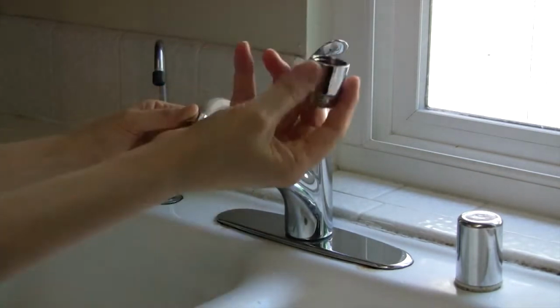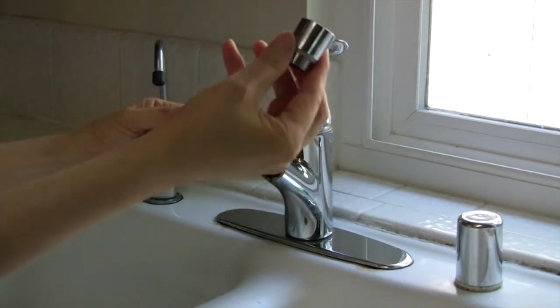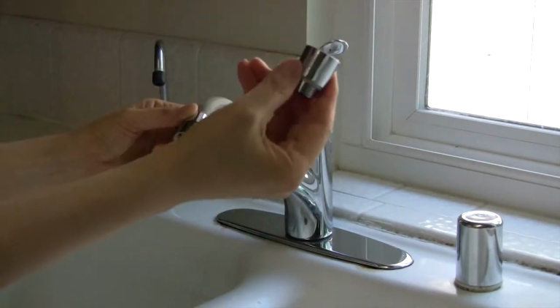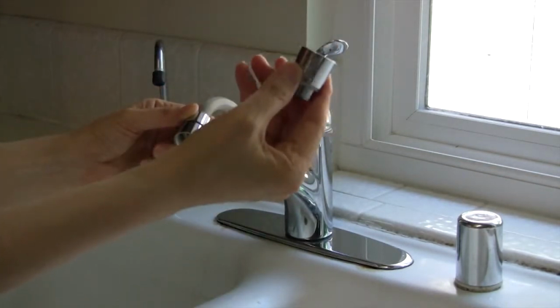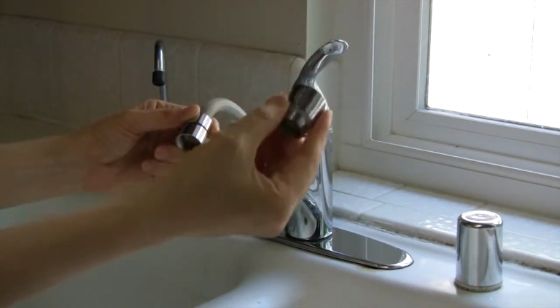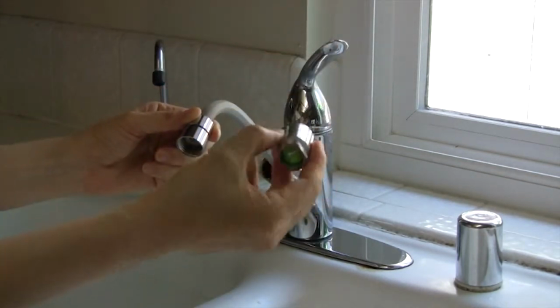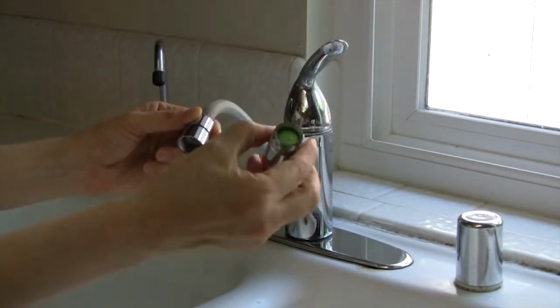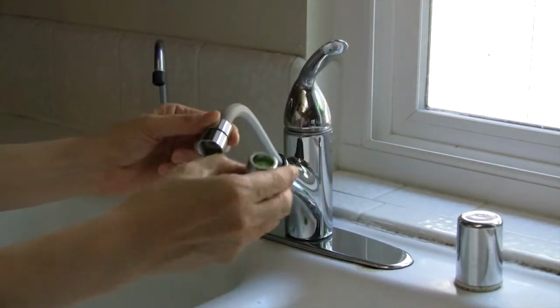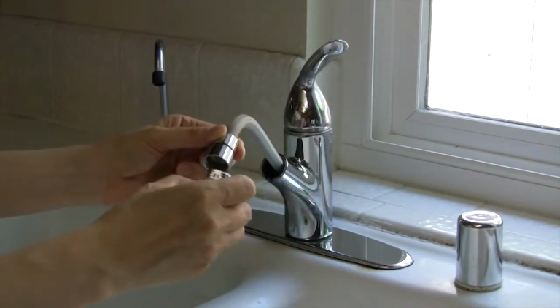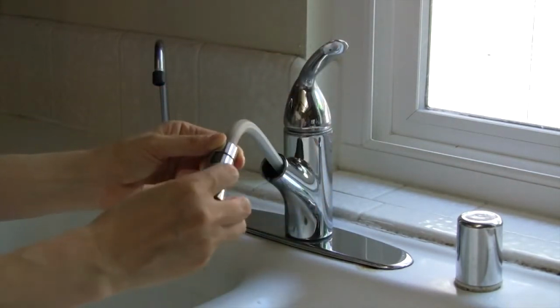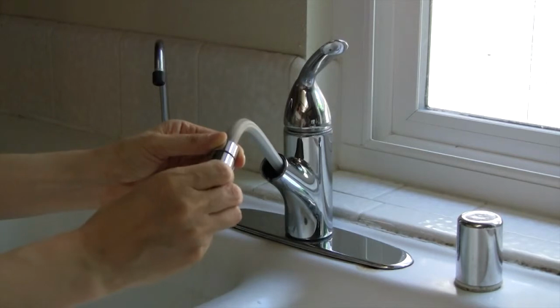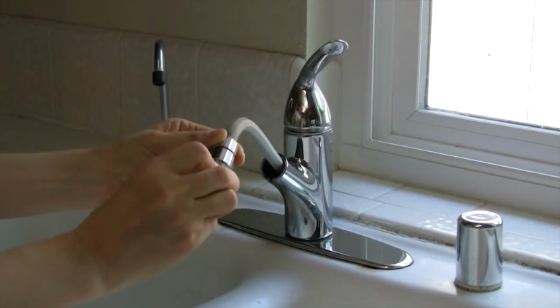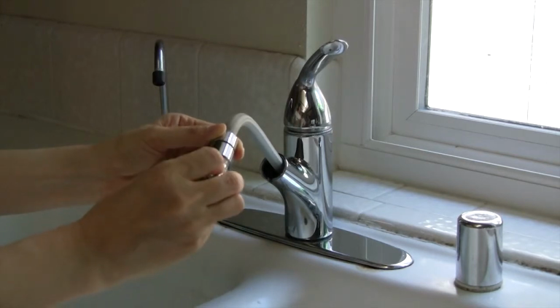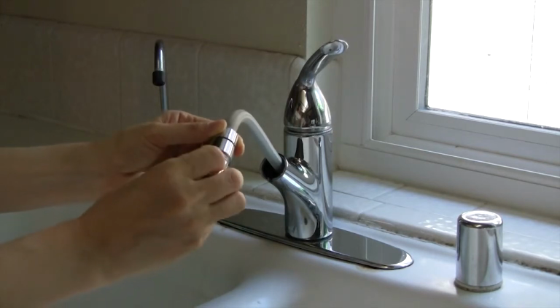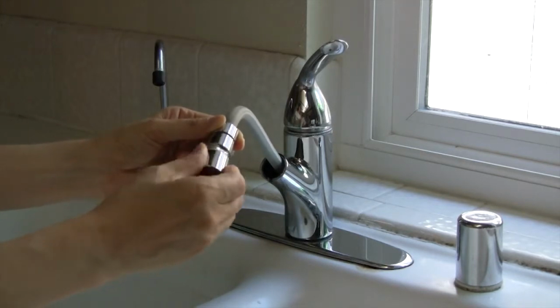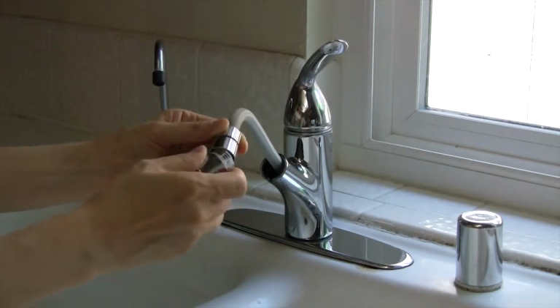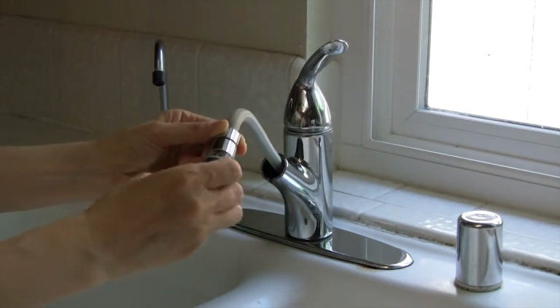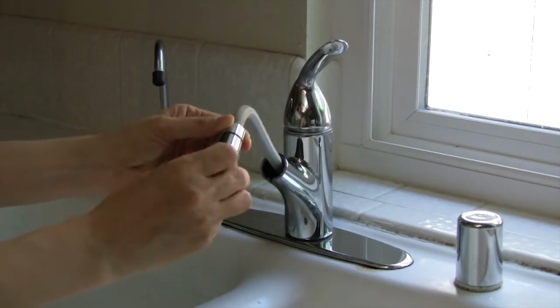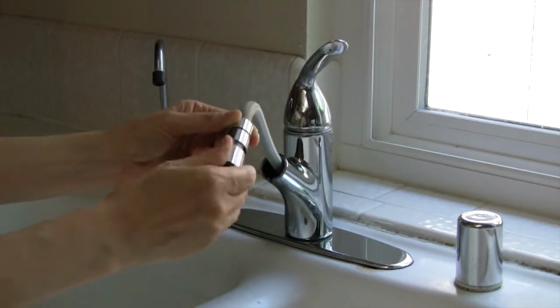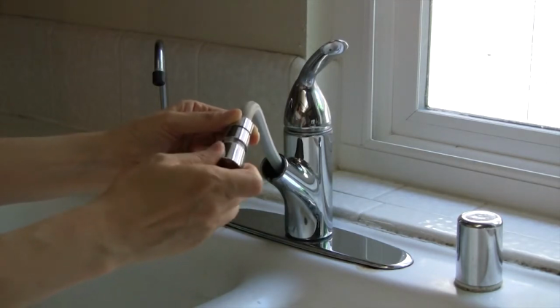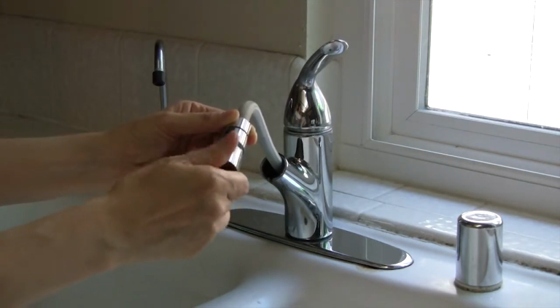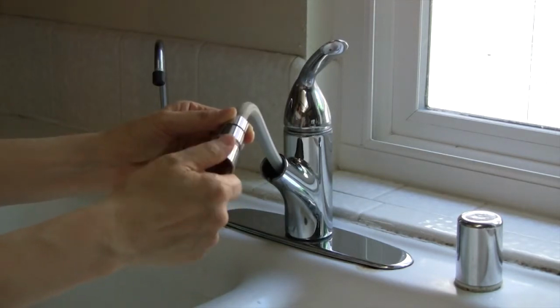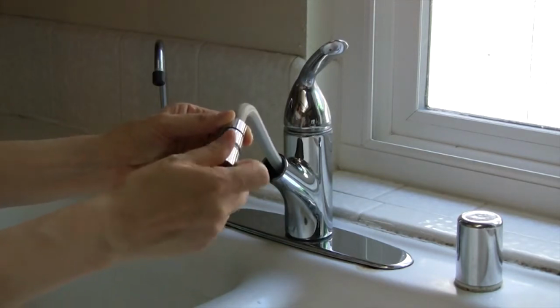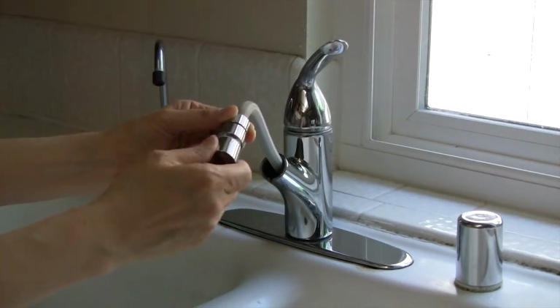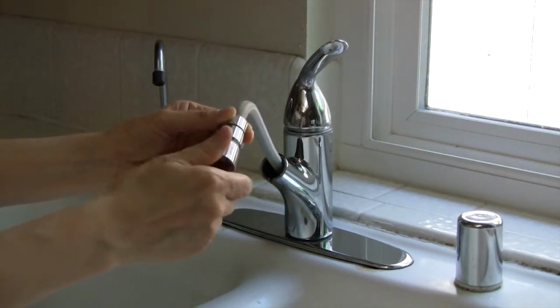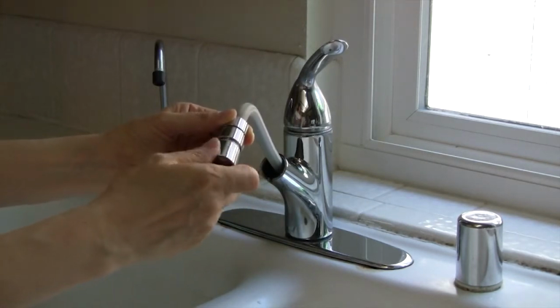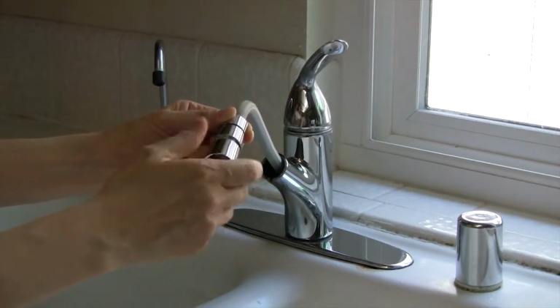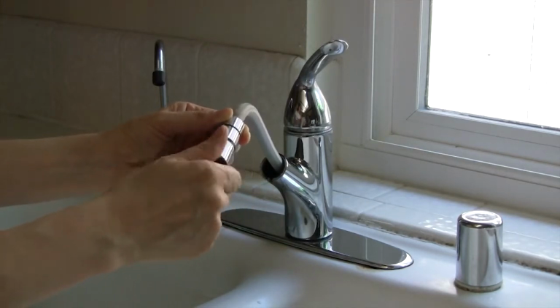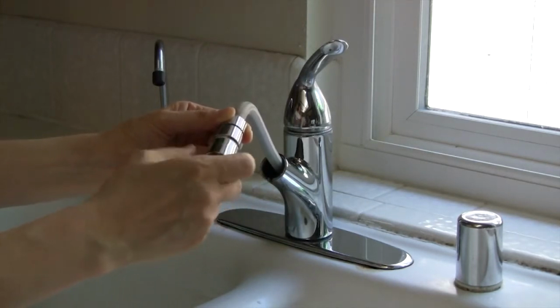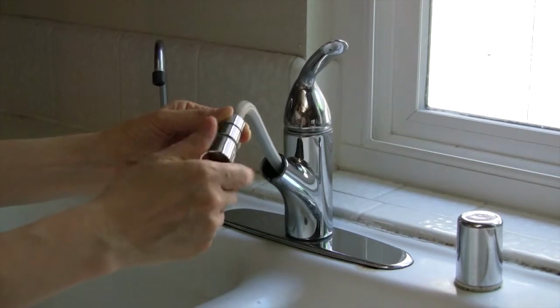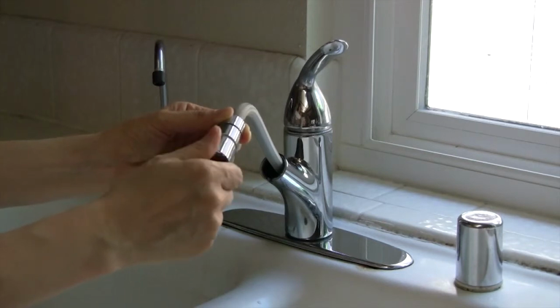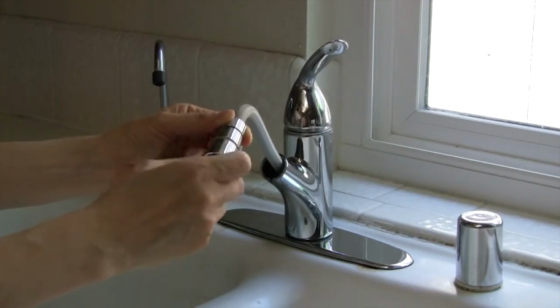Connect the multi-ionizer to the hose connector by screwing it in. Do not use any tools on the multi-ionizer to avoid possible damage.